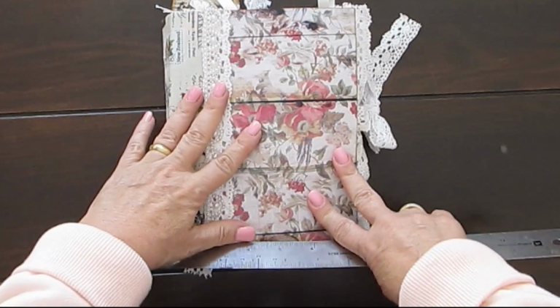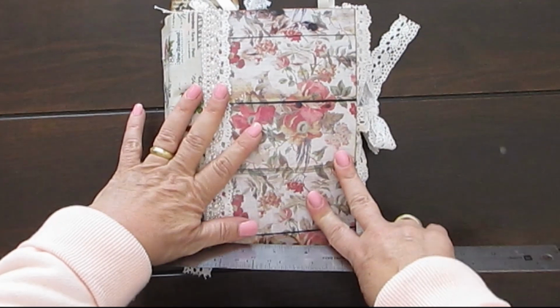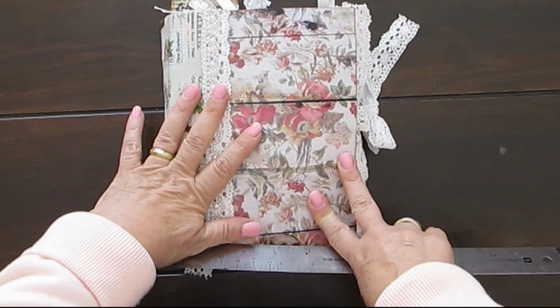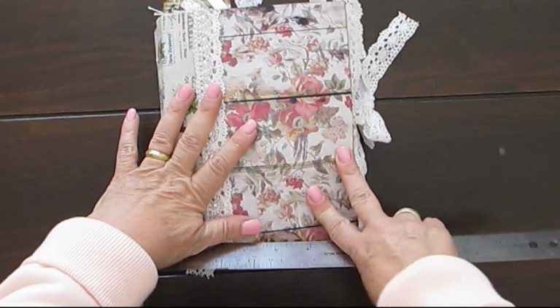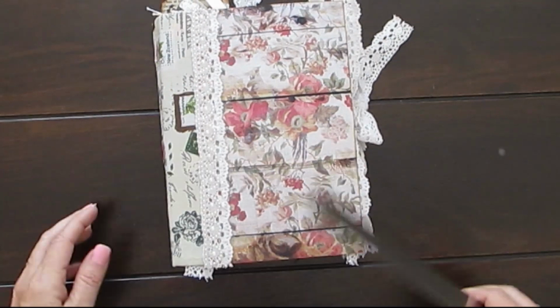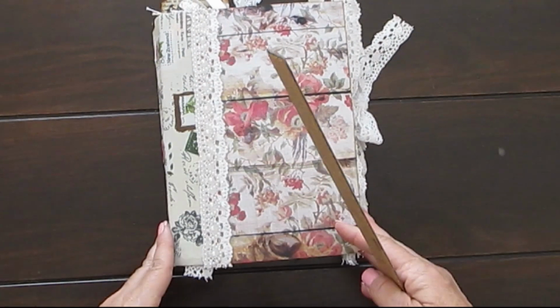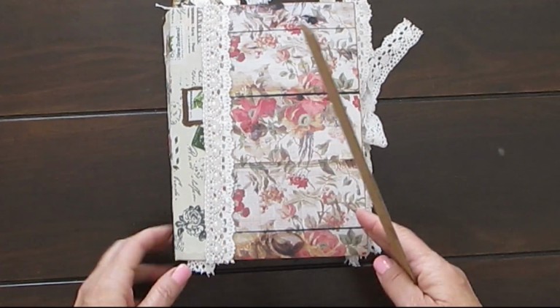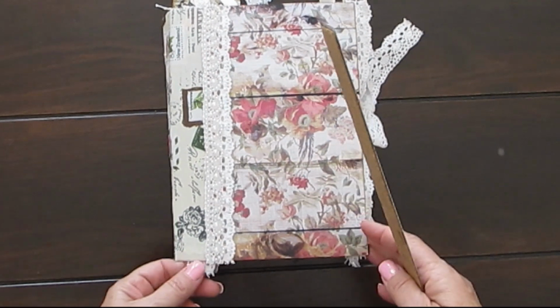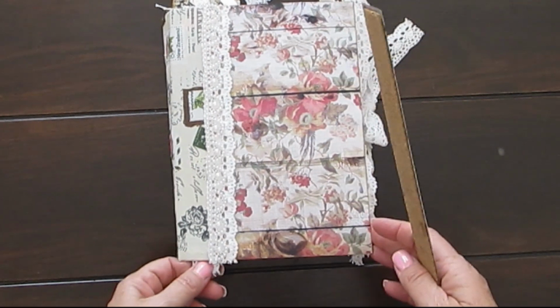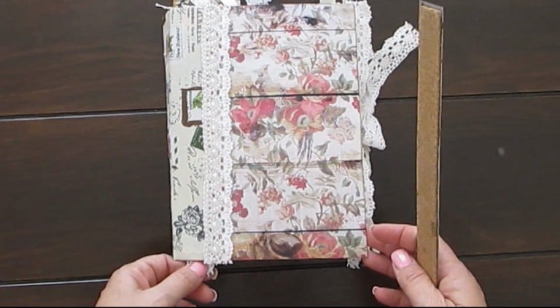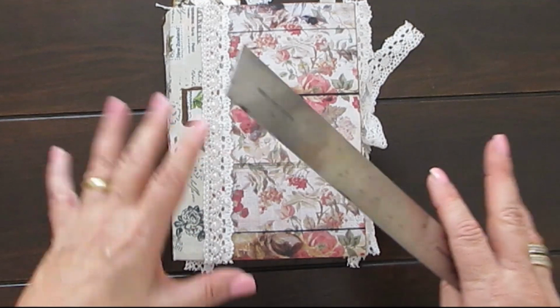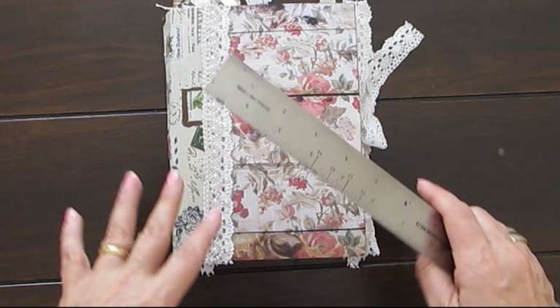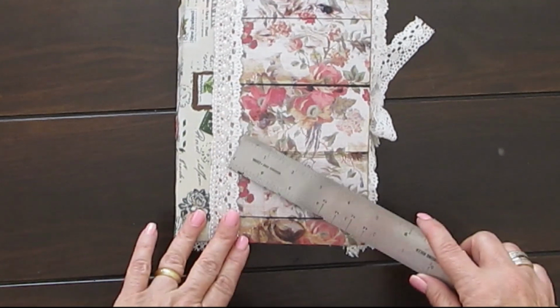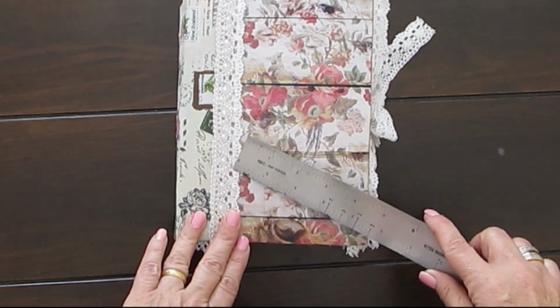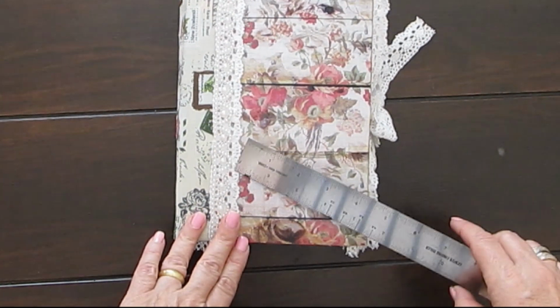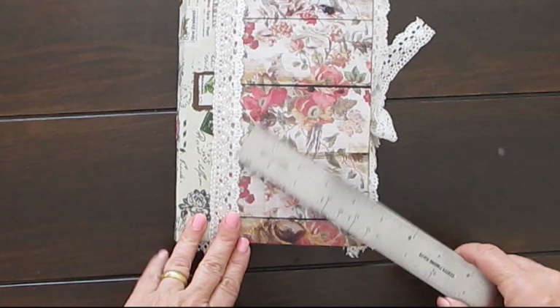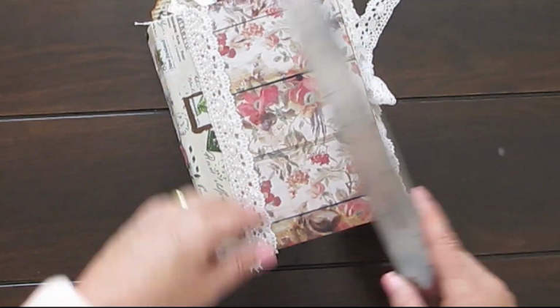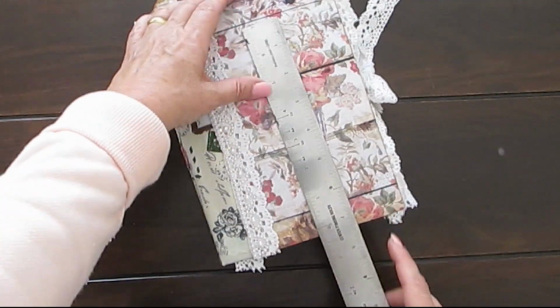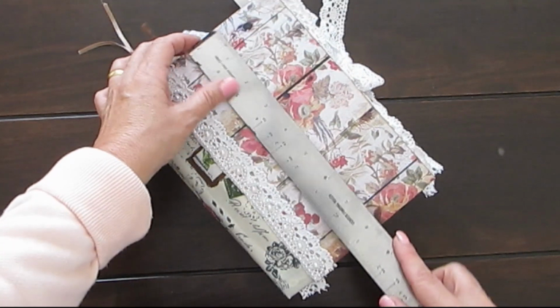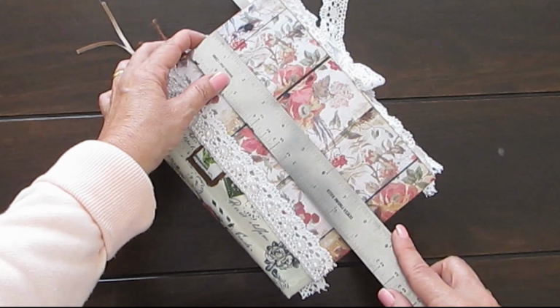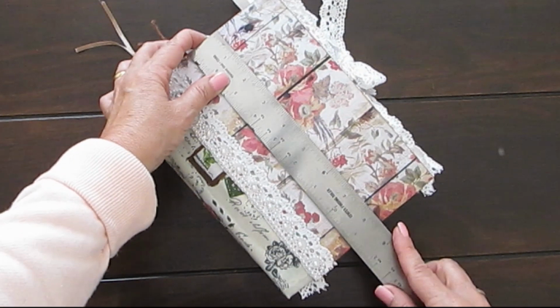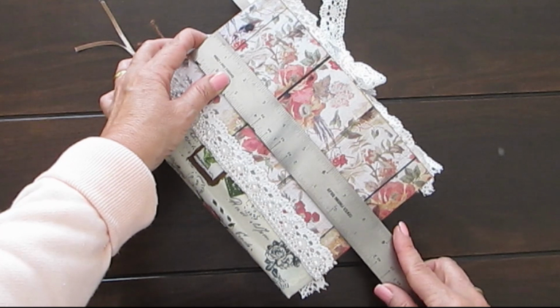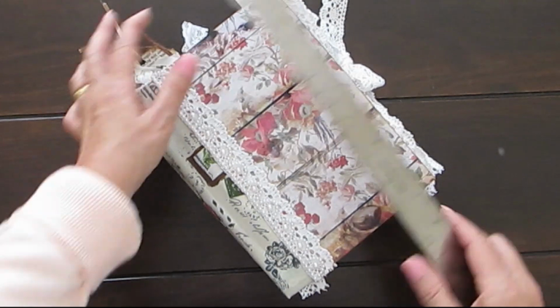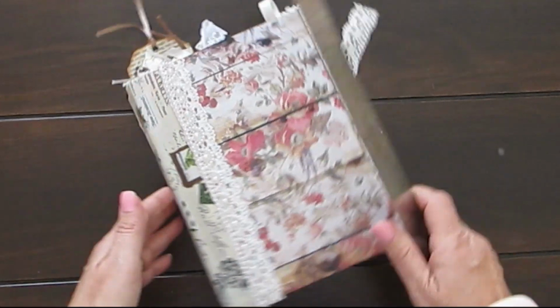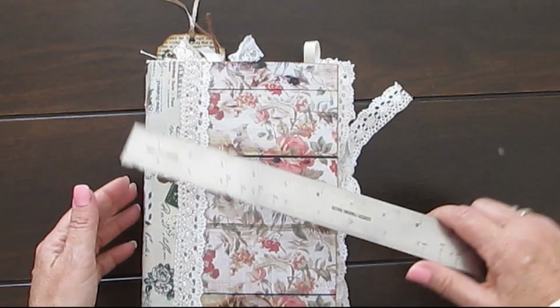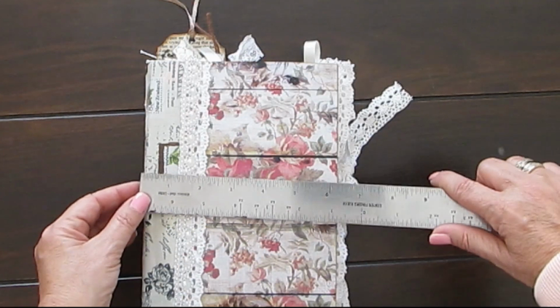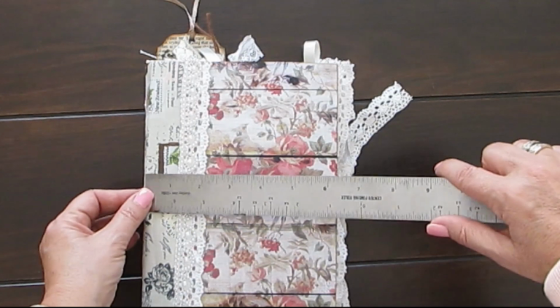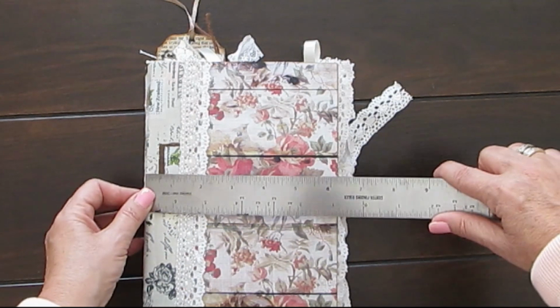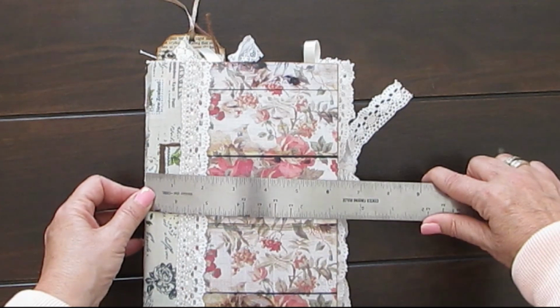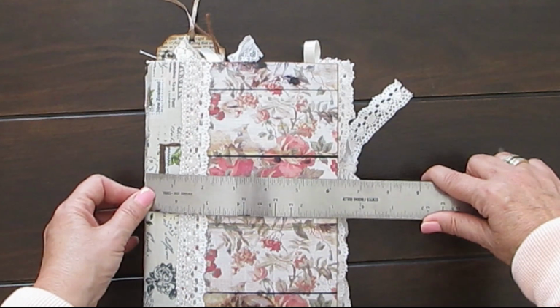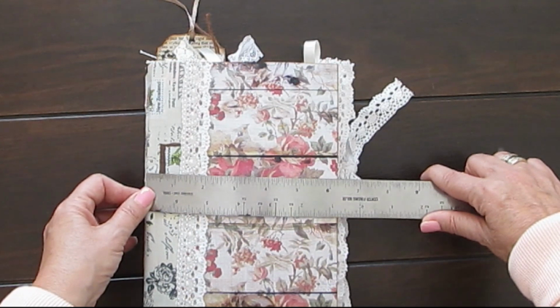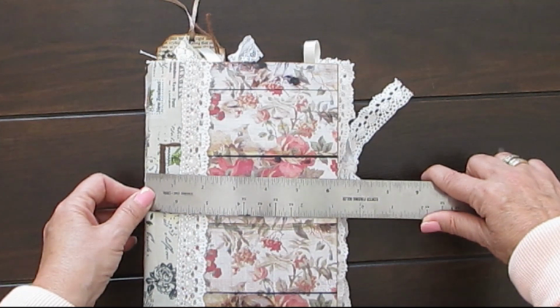Hi everyone, it's Yolanda, and I'm going to show you another vintage junk journal that I've made. This one is eight and a half, almost eight and a half by six and a quarter.